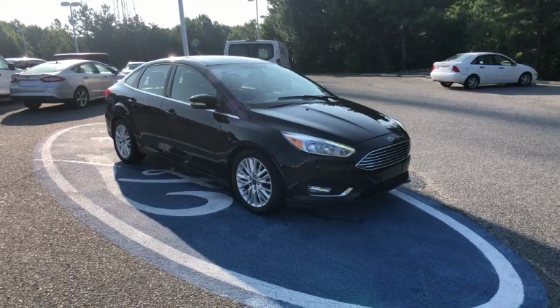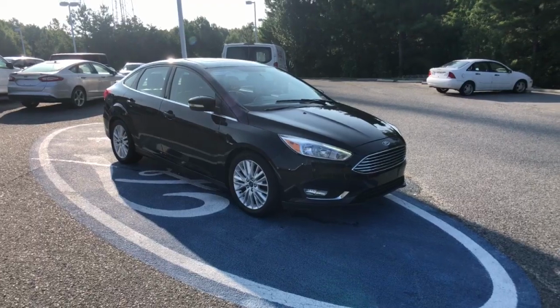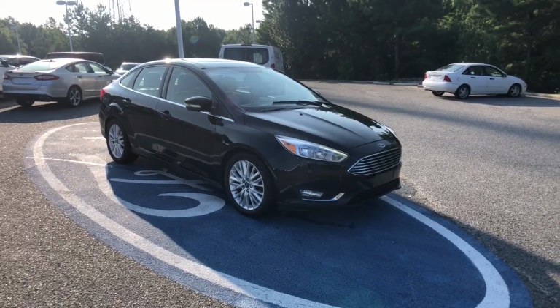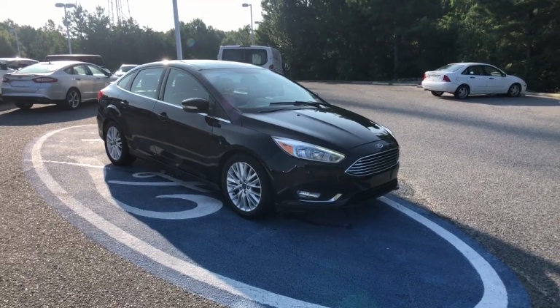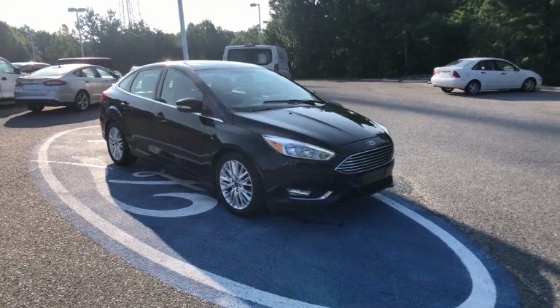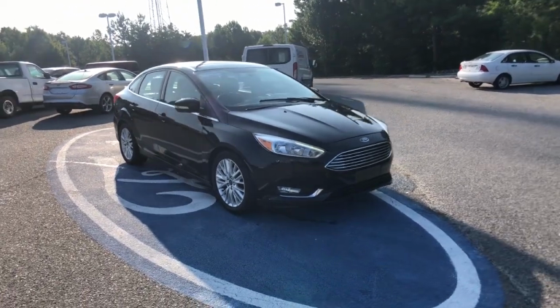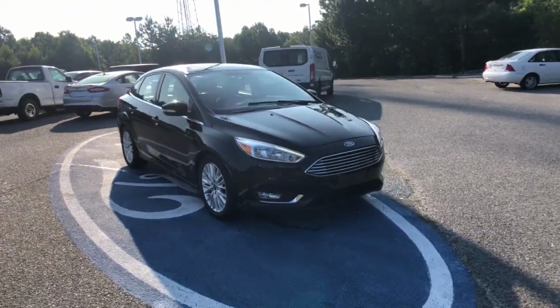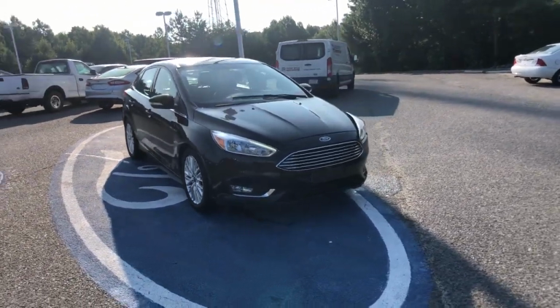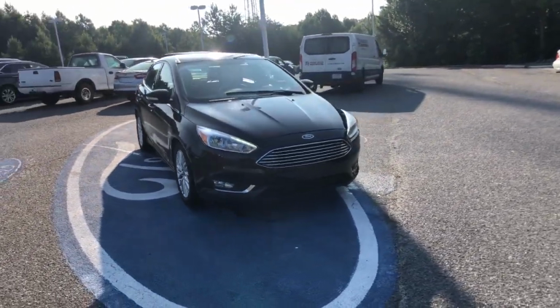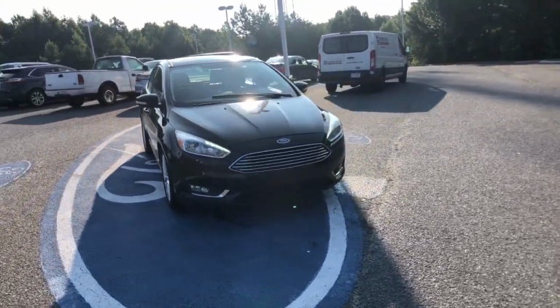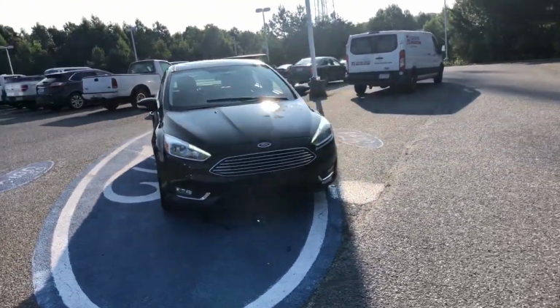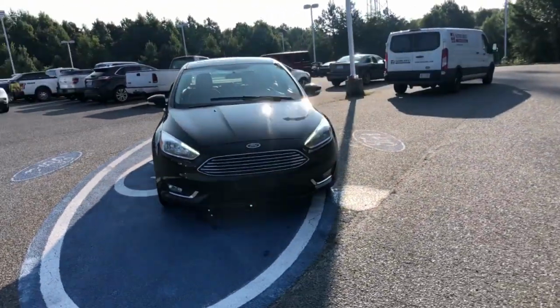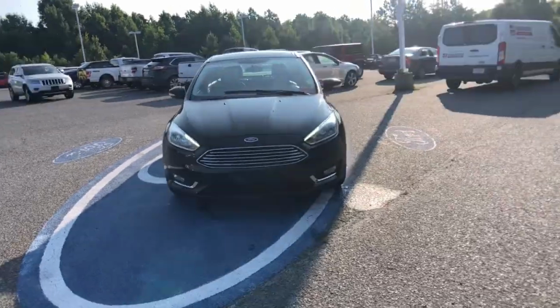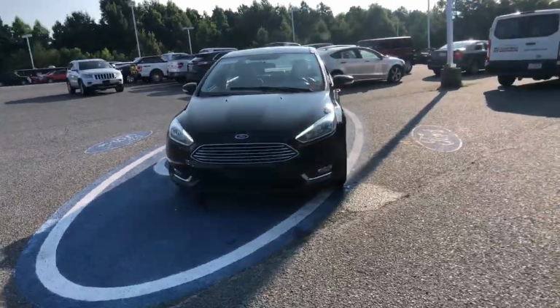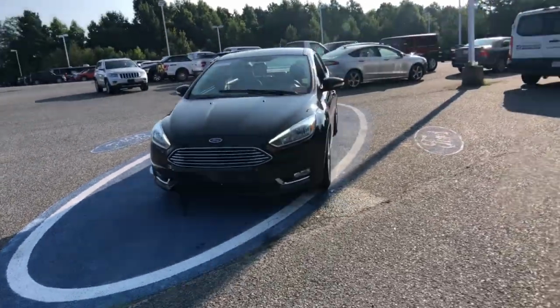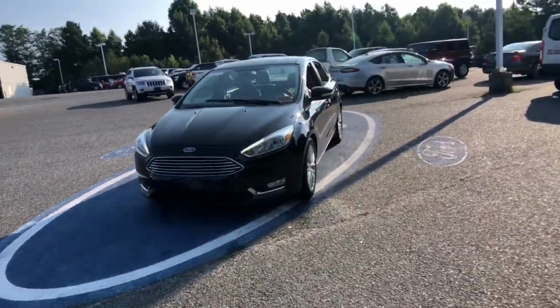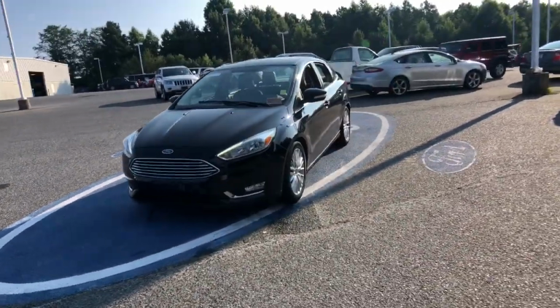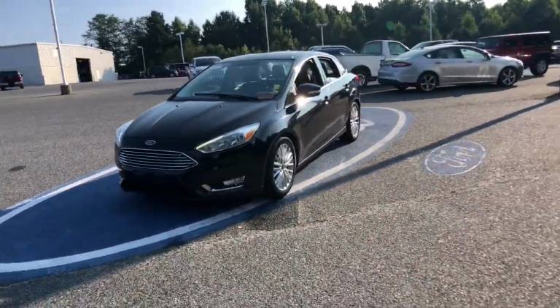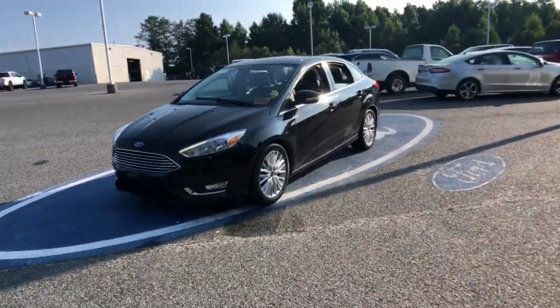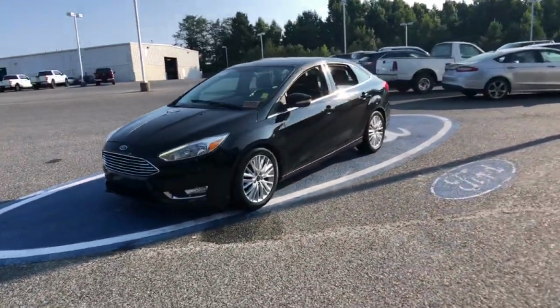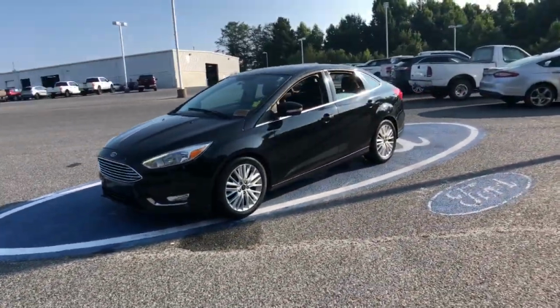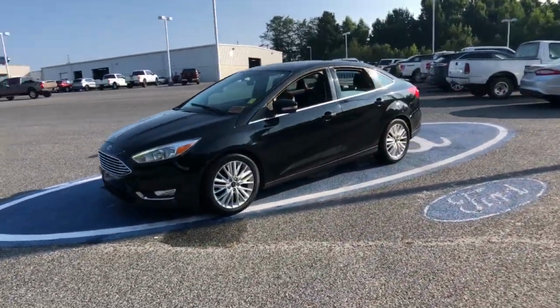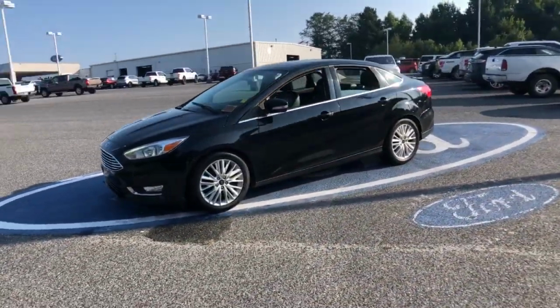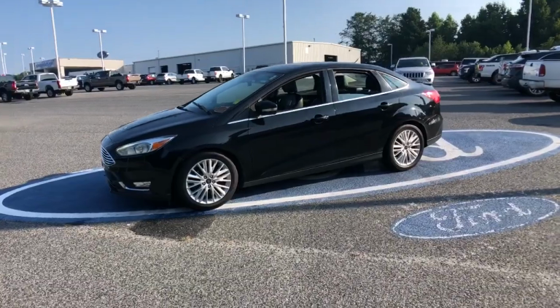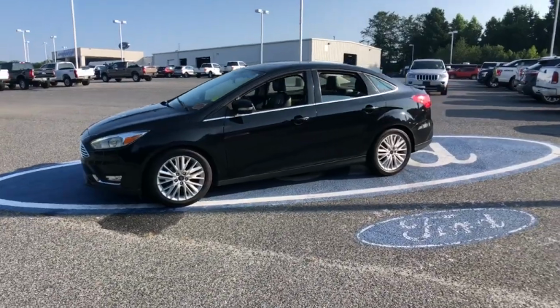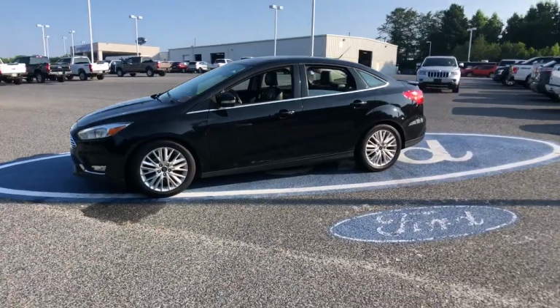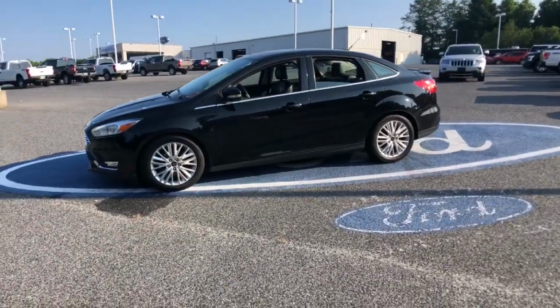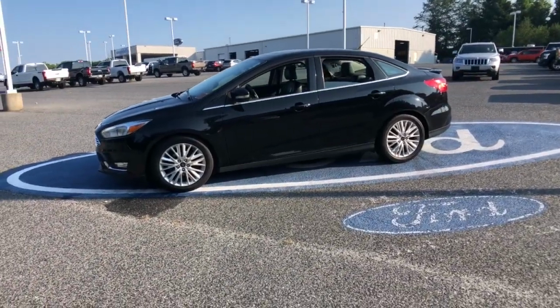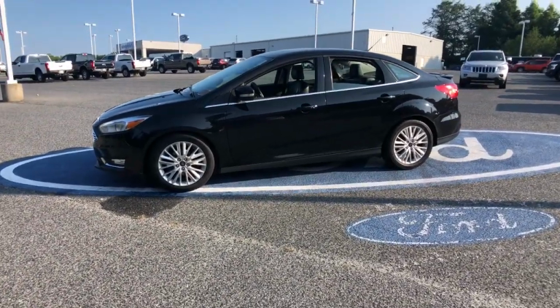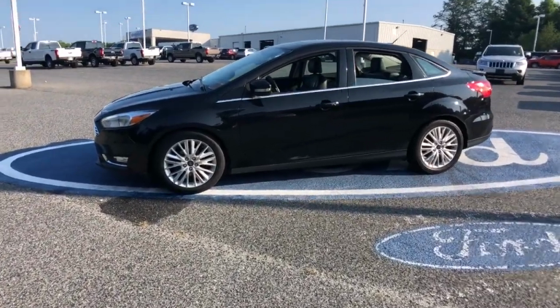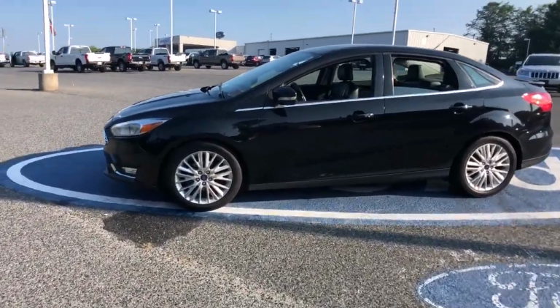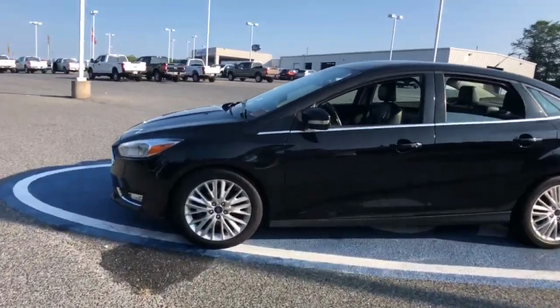You'll have love at first sight with the 2018 Ford Focus. This vehicle is an outstanding buy with fewer than 100,000 miles on the odometer. Here's a sporty Ford Focus, the compact that's practical and fun to drive.